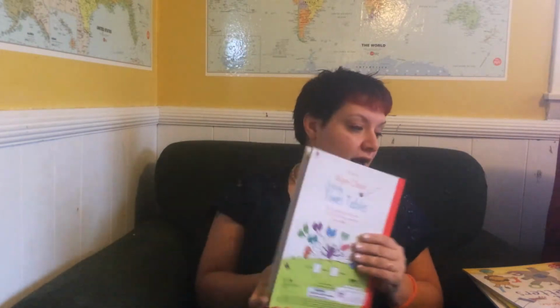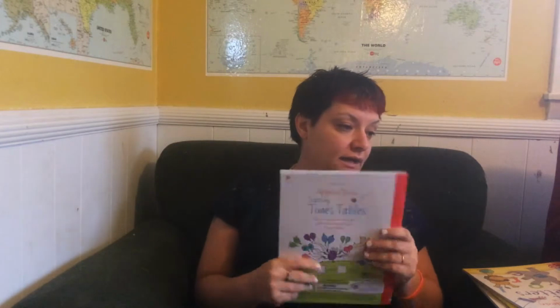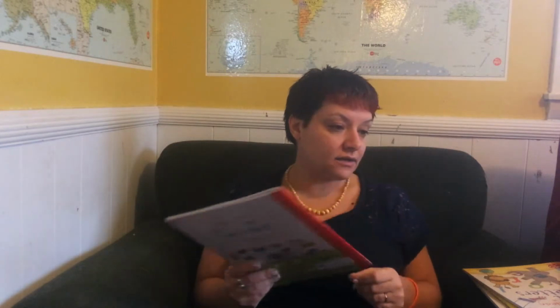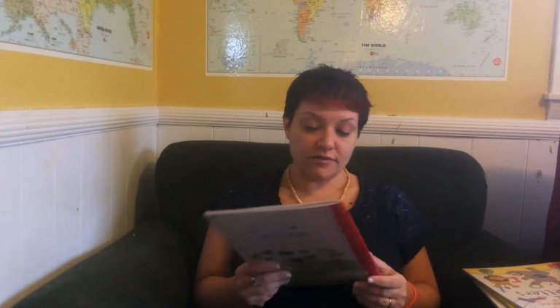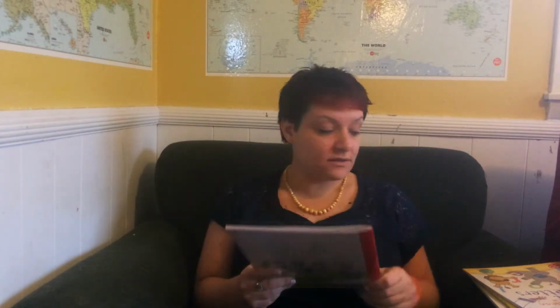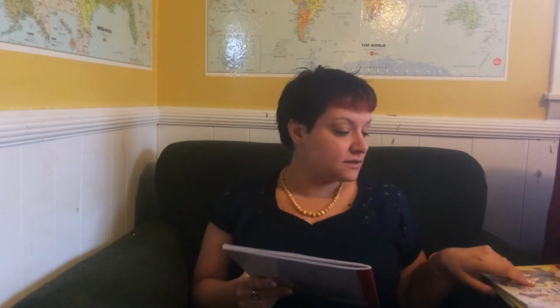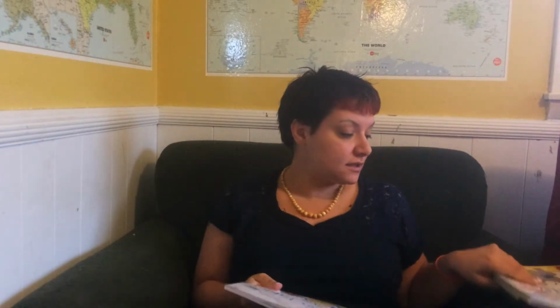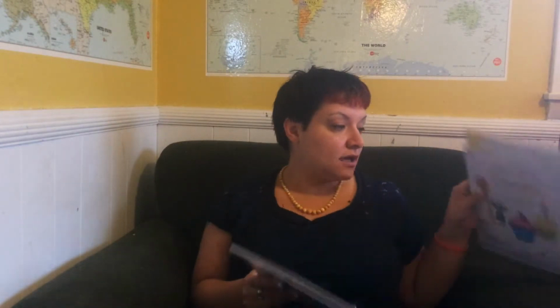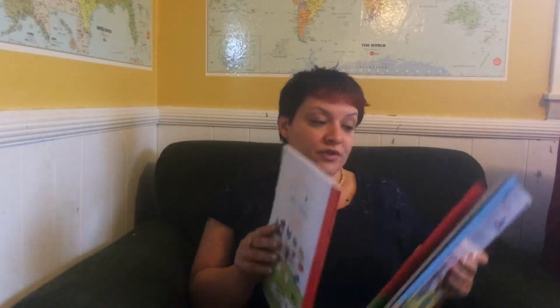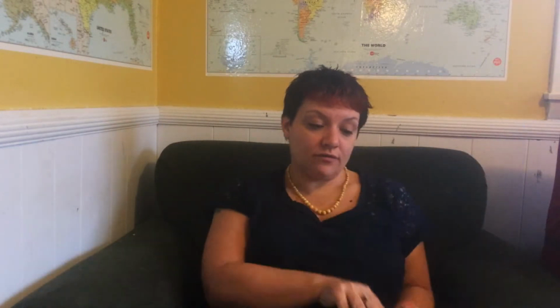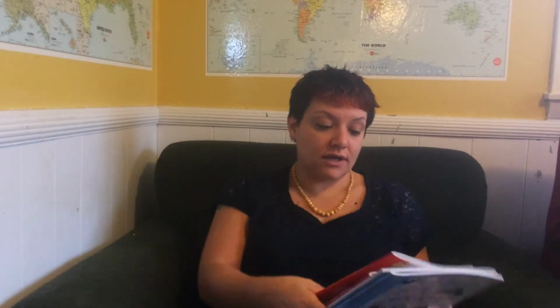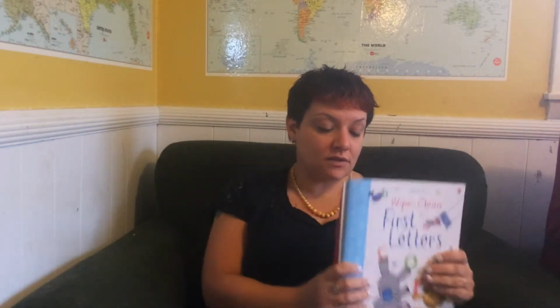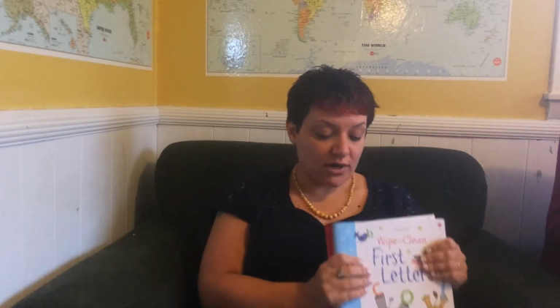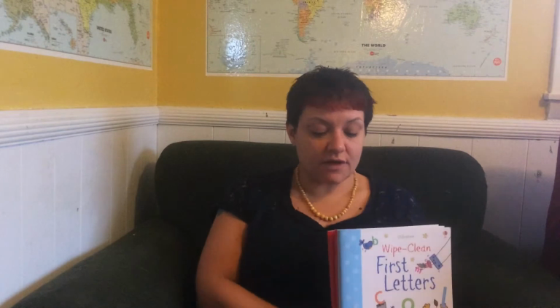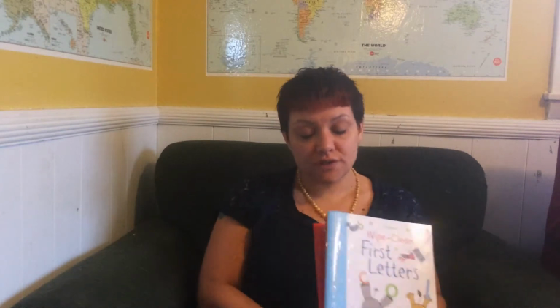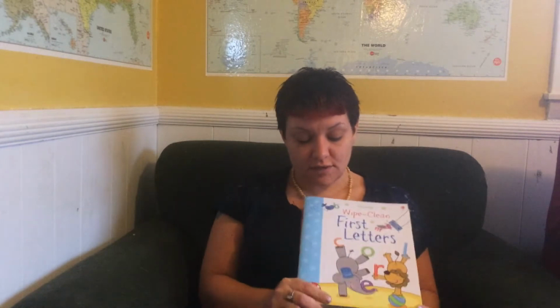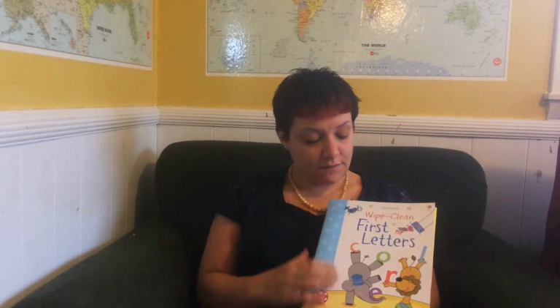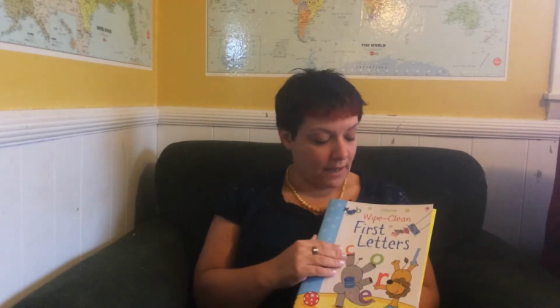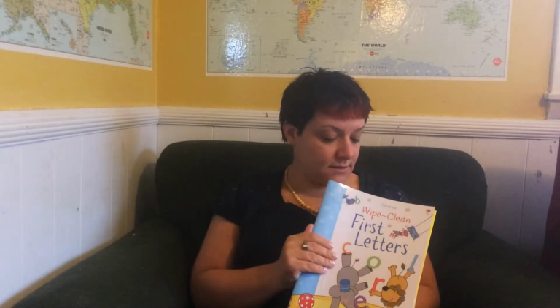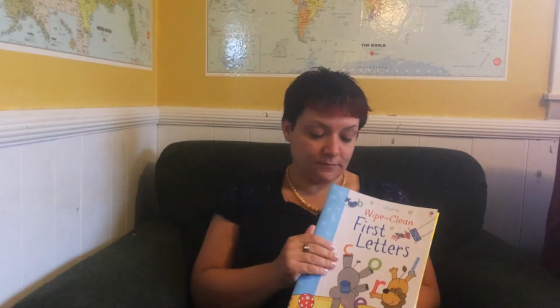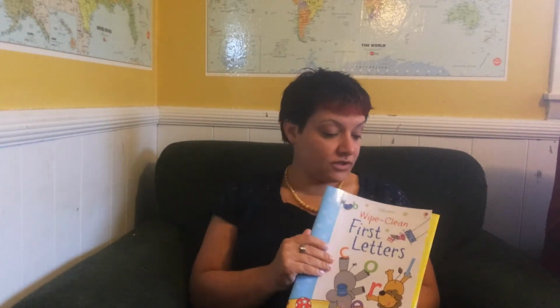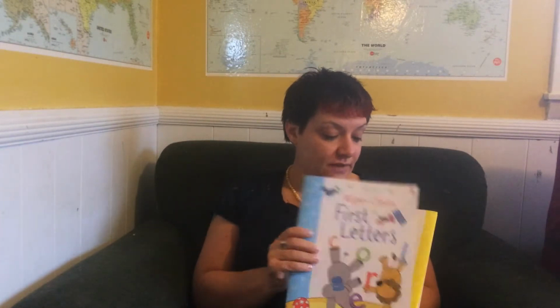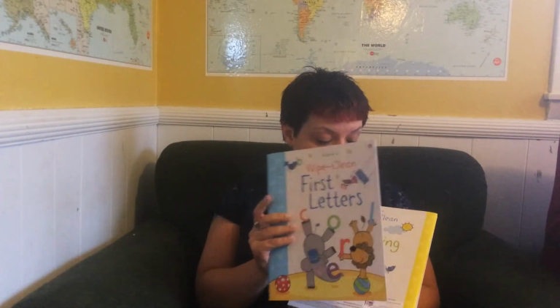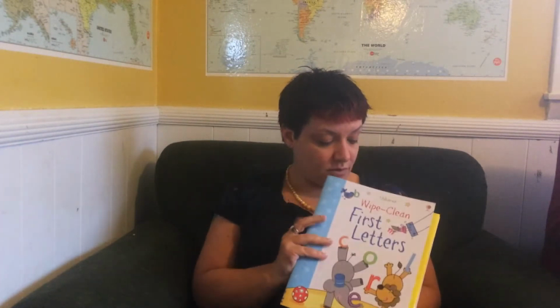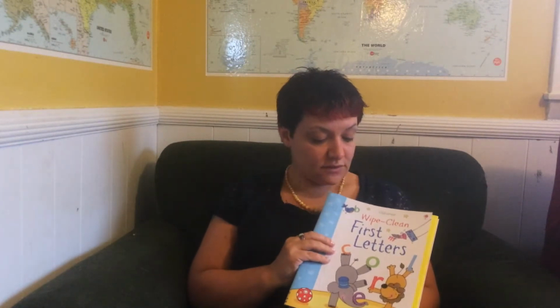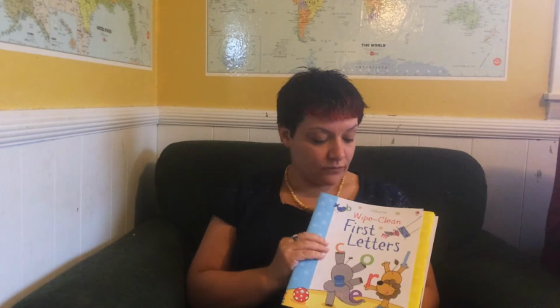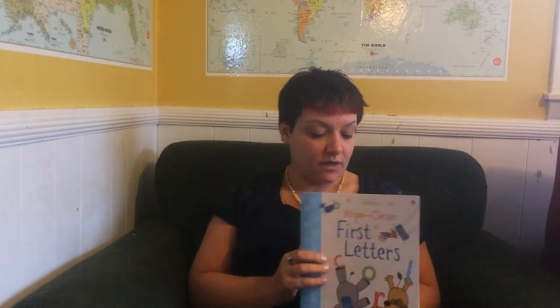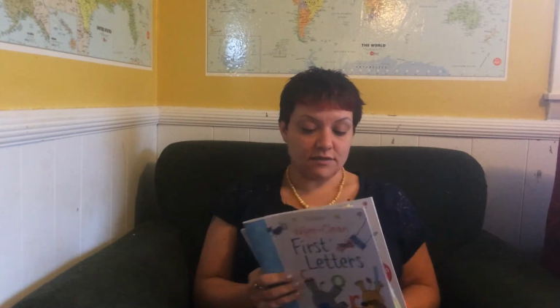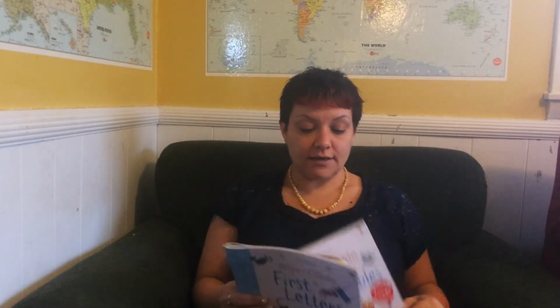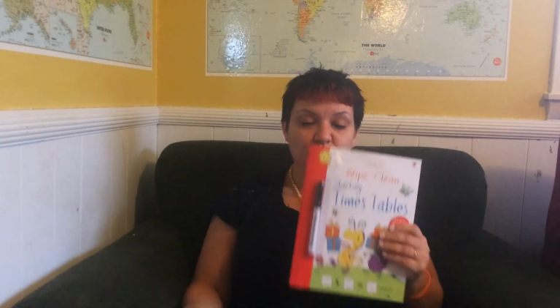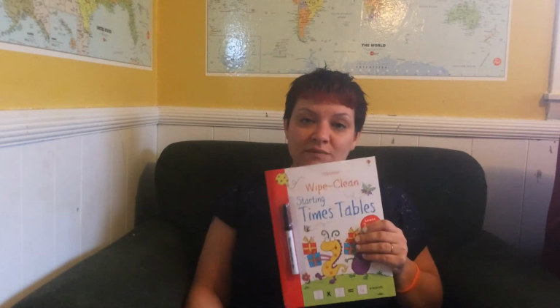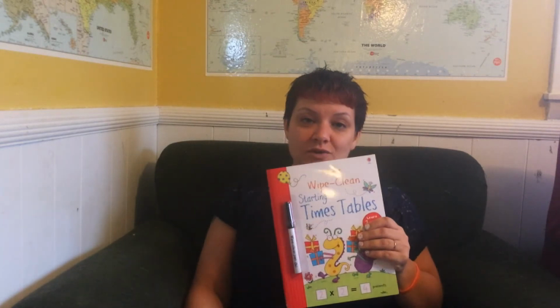I love these and they're great for kids practicing fine motor skills, obviously, and they're just great. I love these books. So these are our wipe clean books.